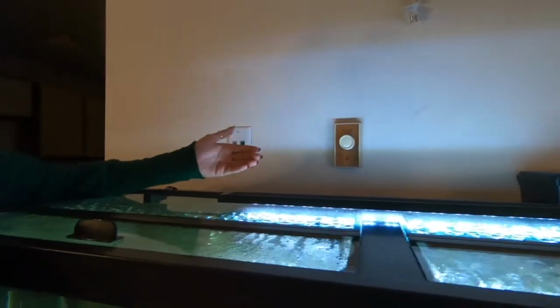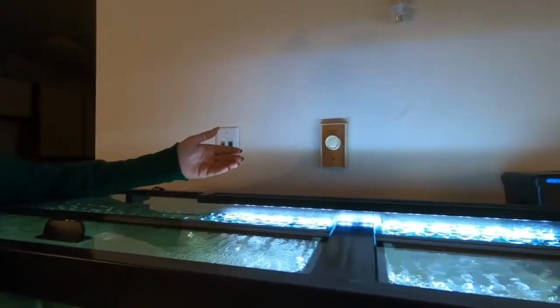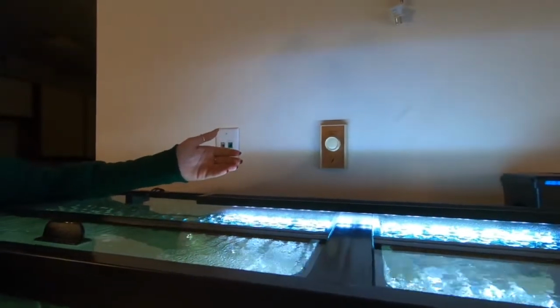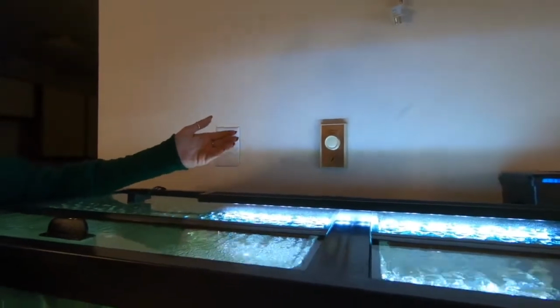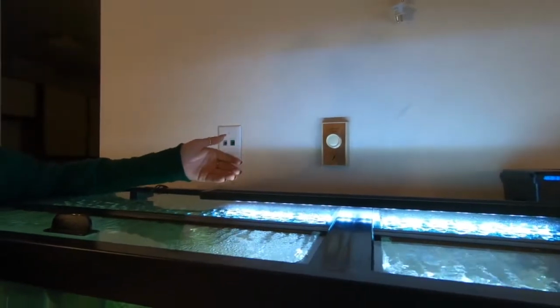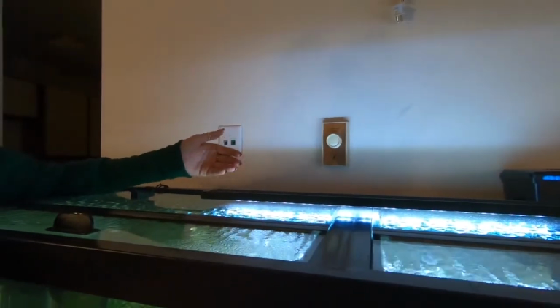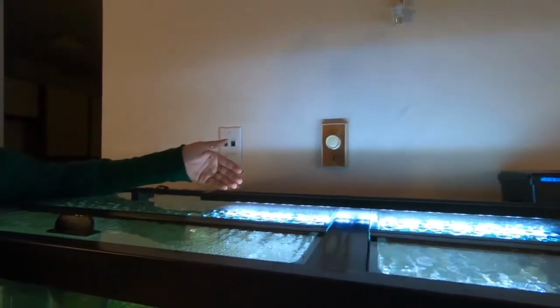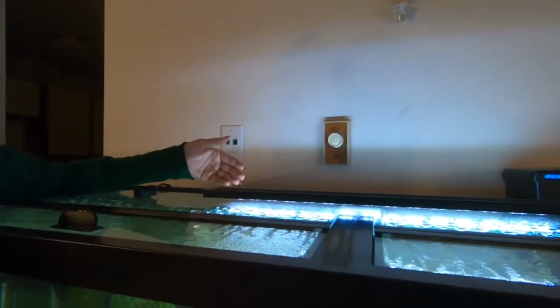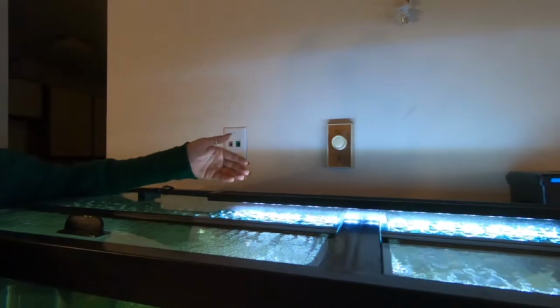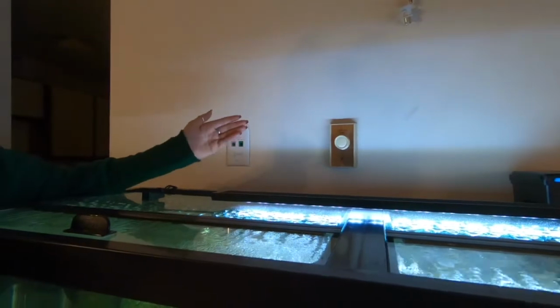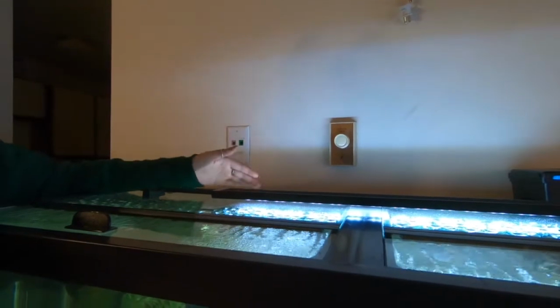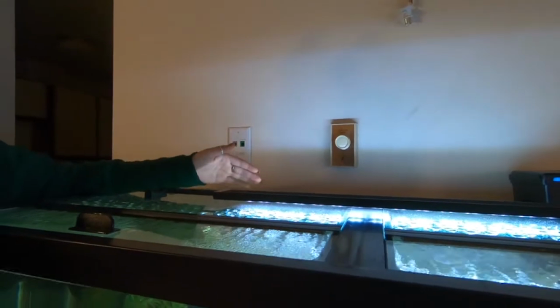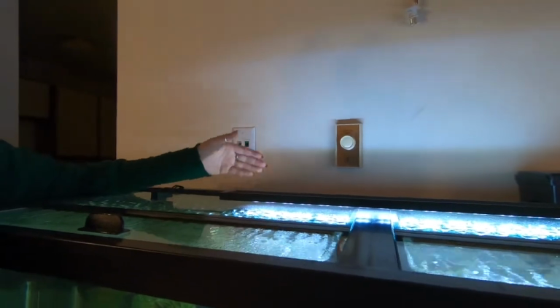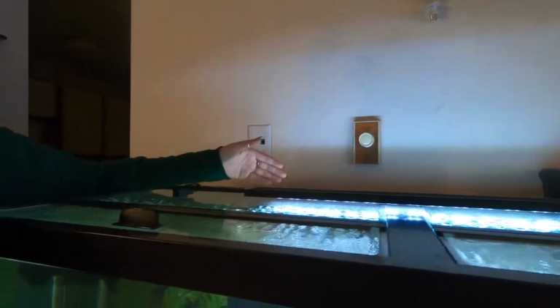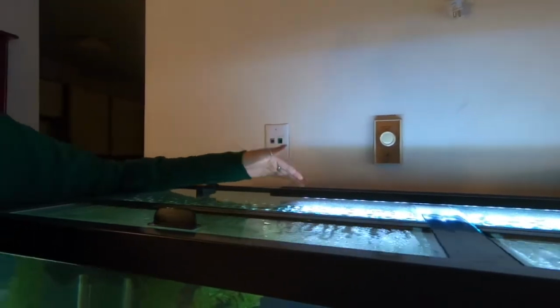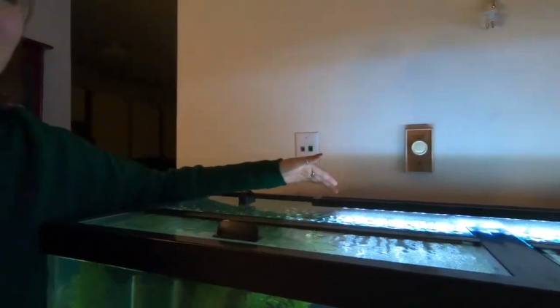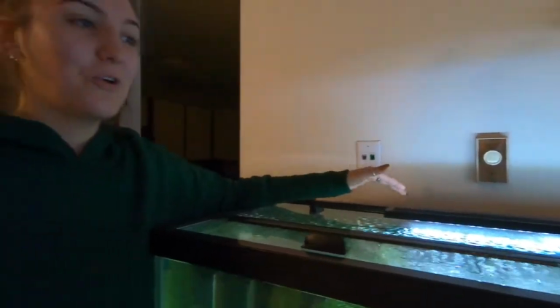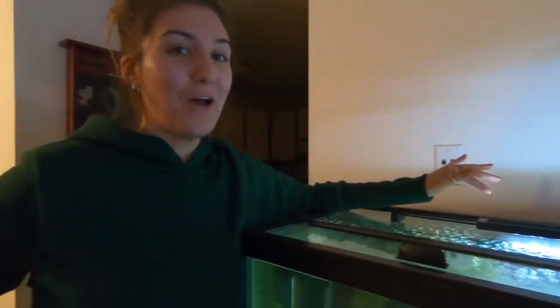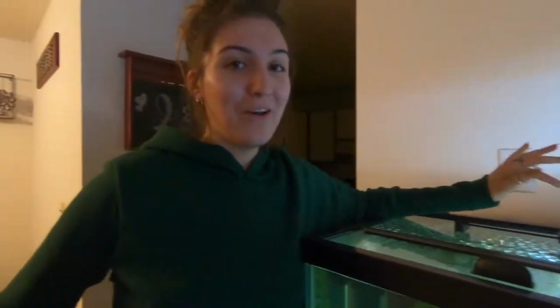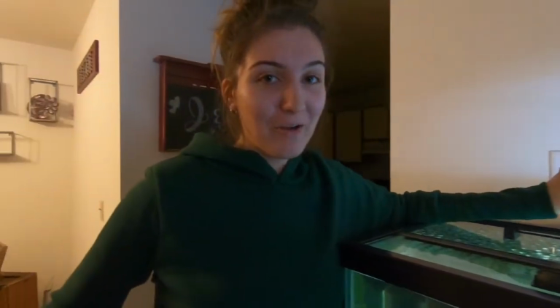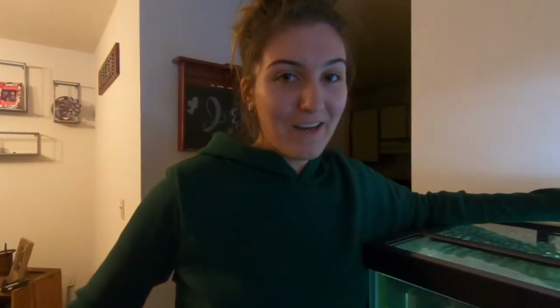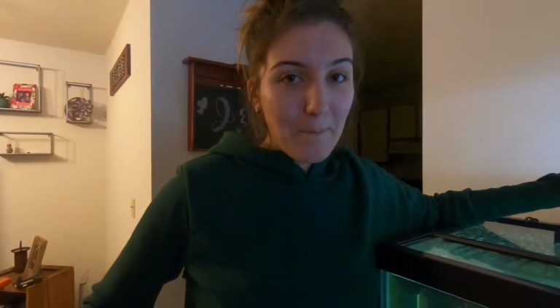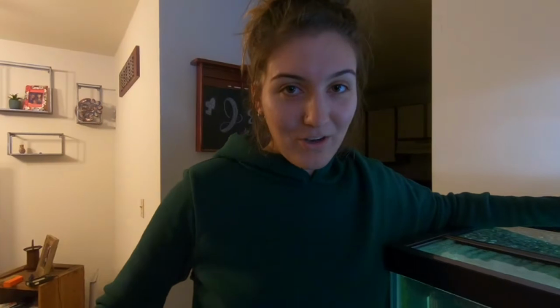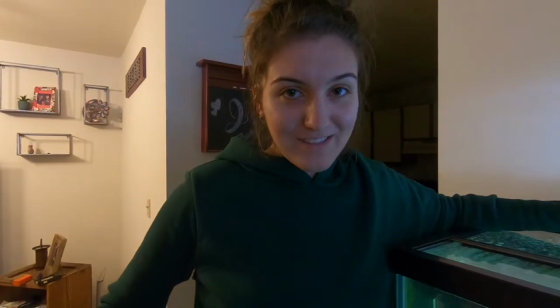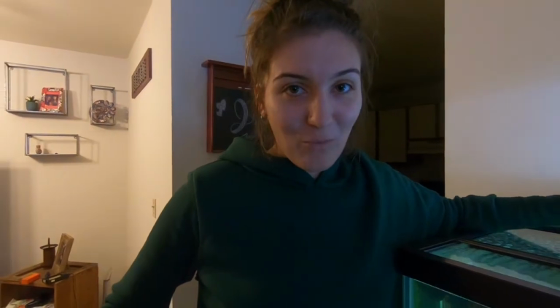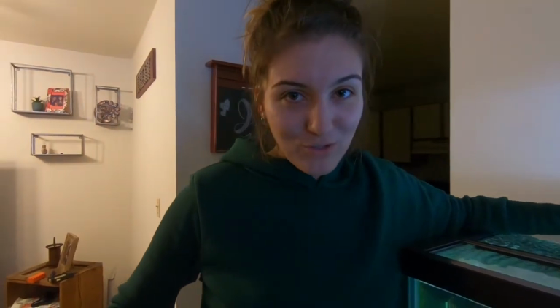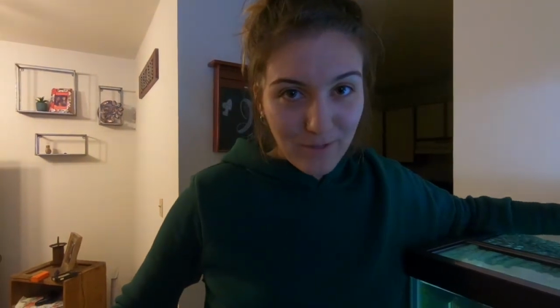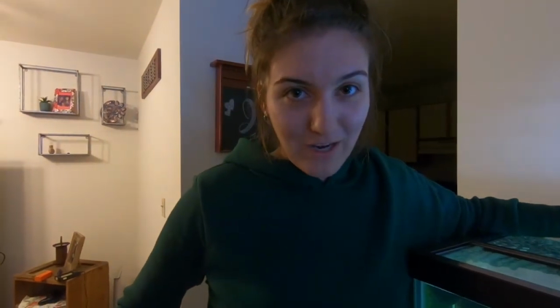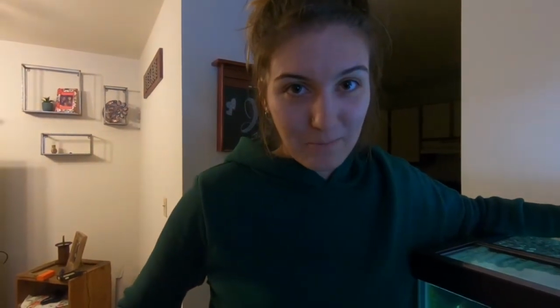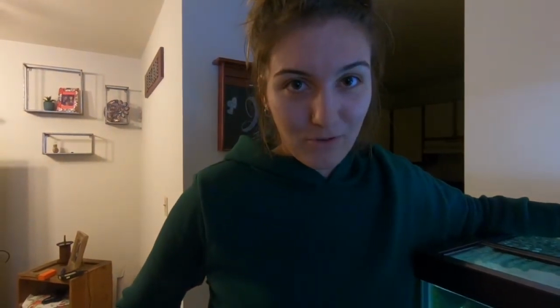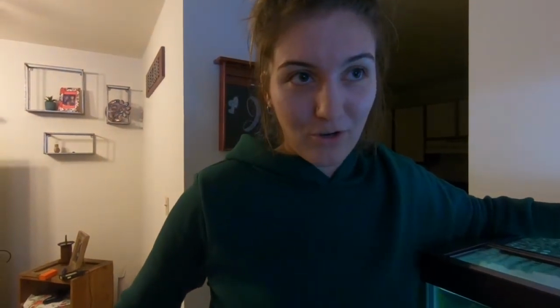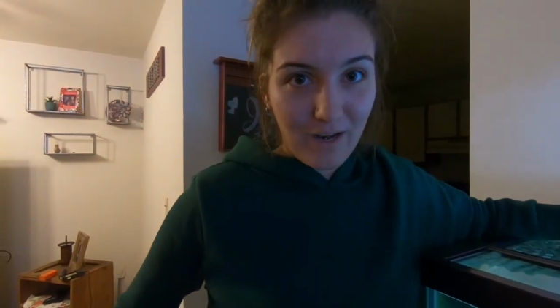Jake dropped the light in the water while it was still on and put his hand in the tank — I freaked out. He grabbed it out, and no one got electrocuted. But I would not recommend putting your hand in the tank once you drop electronics in.